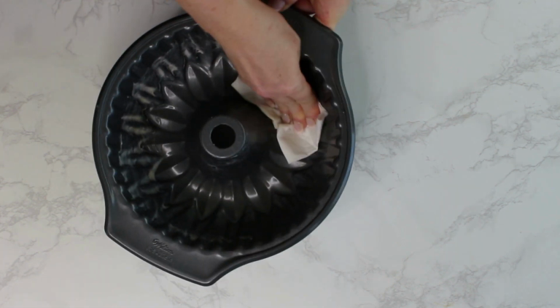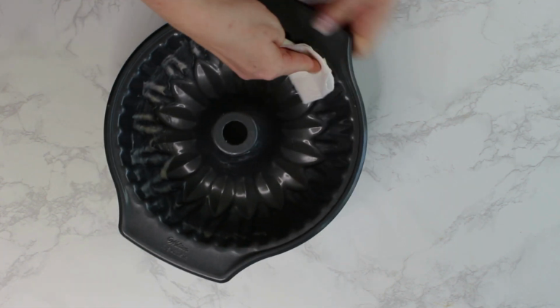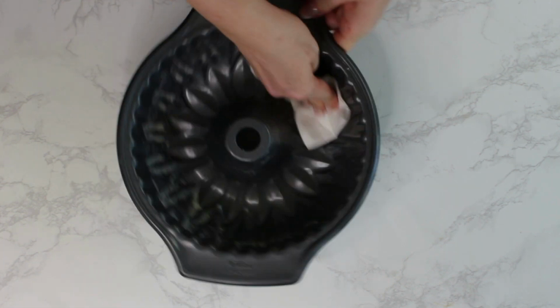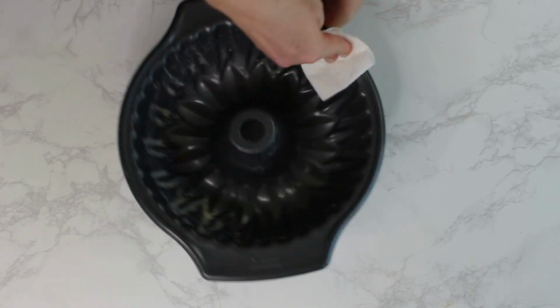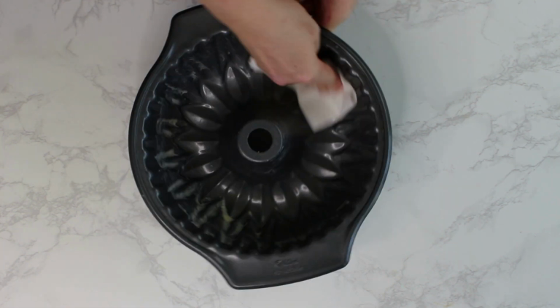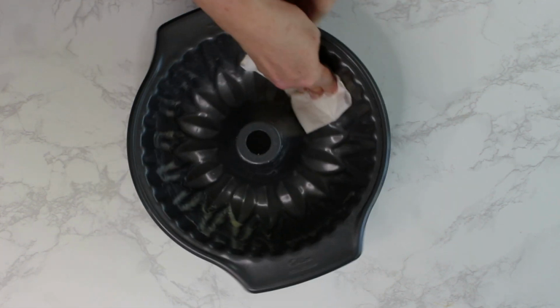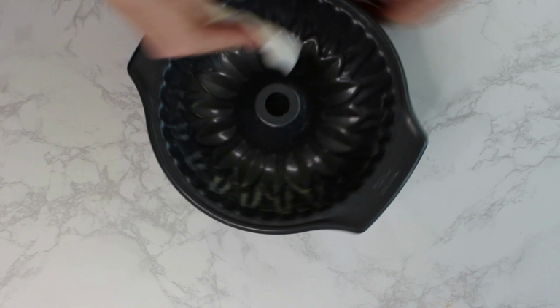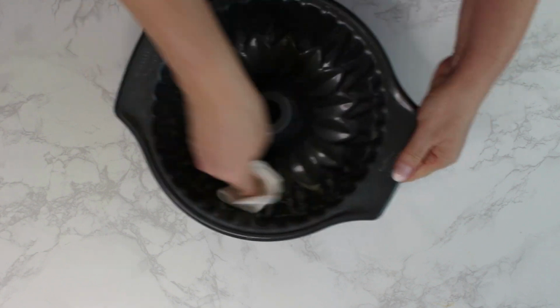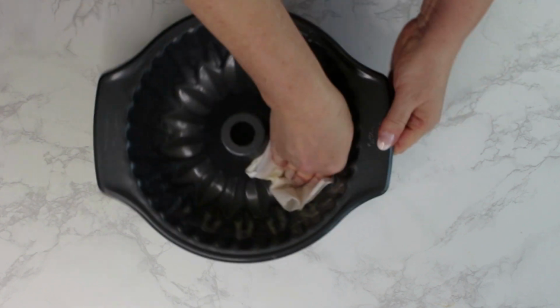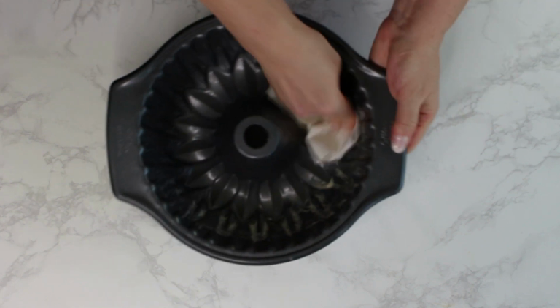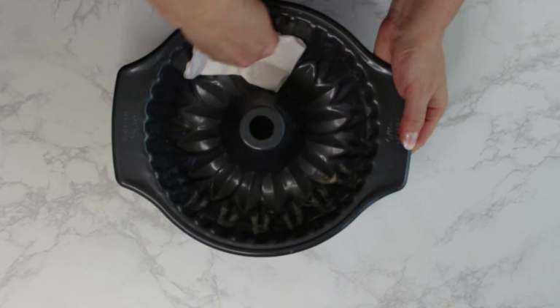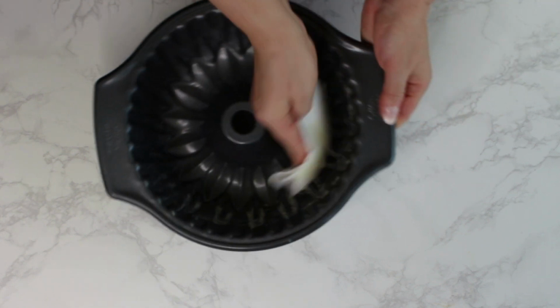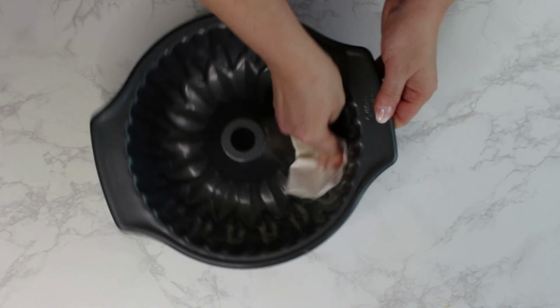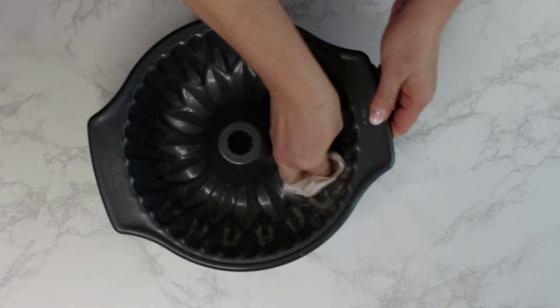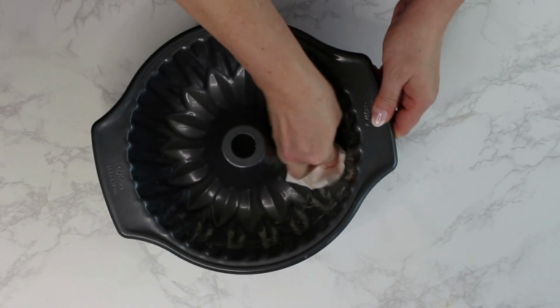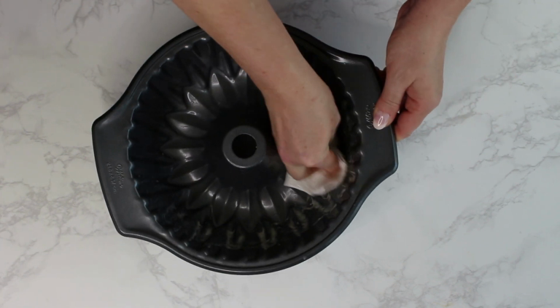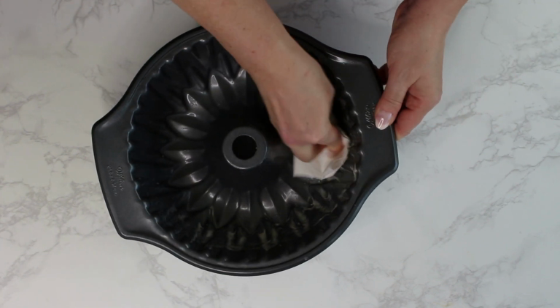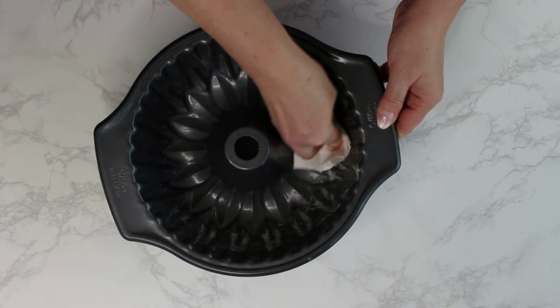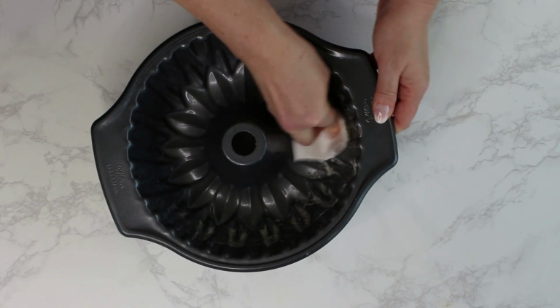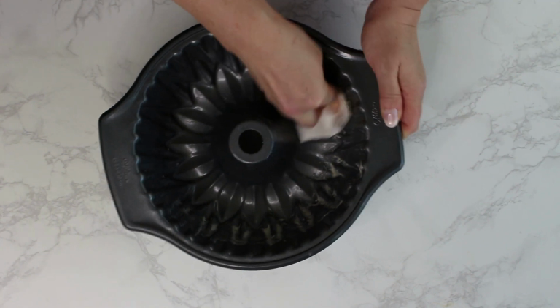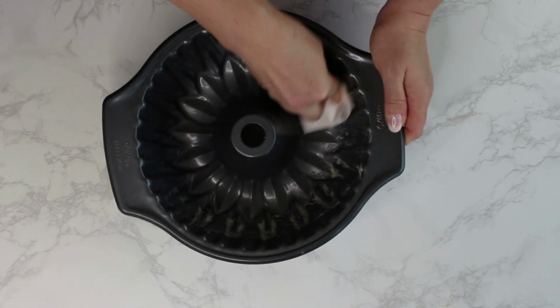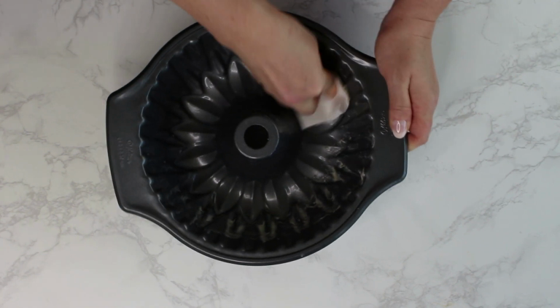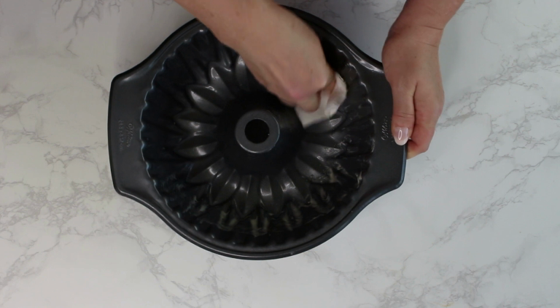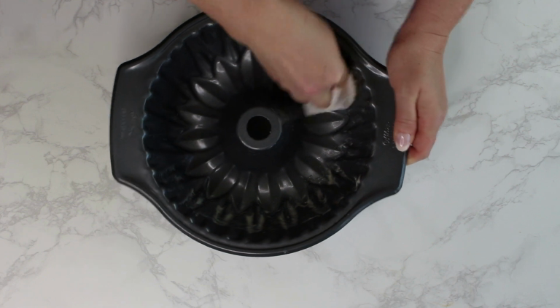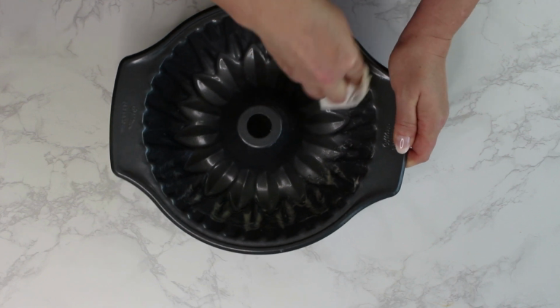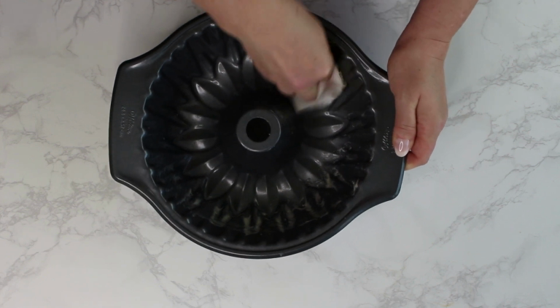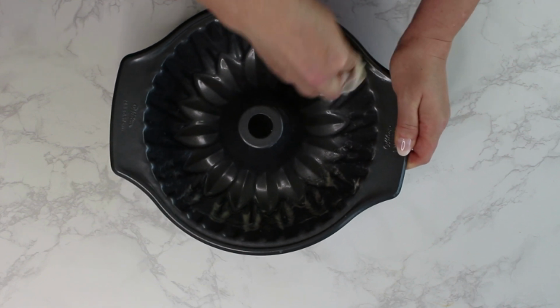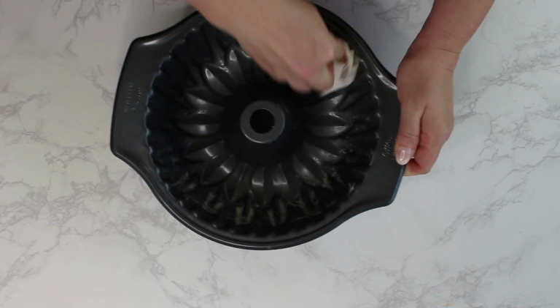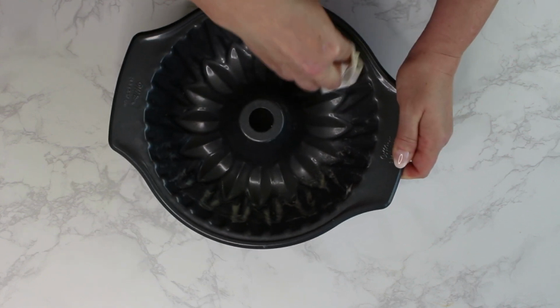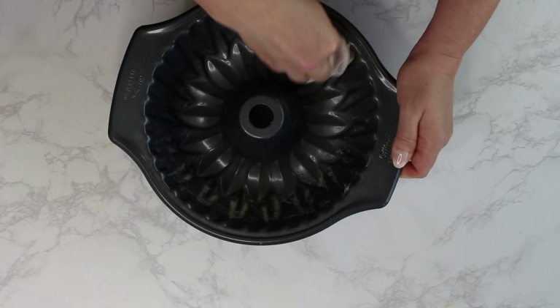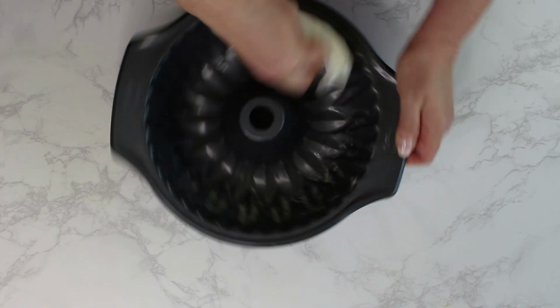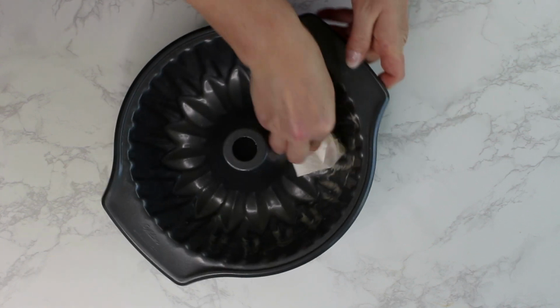Did you know that during excavations, Gugelhopf pans, just as we know them today, were found dating back to Roman times?